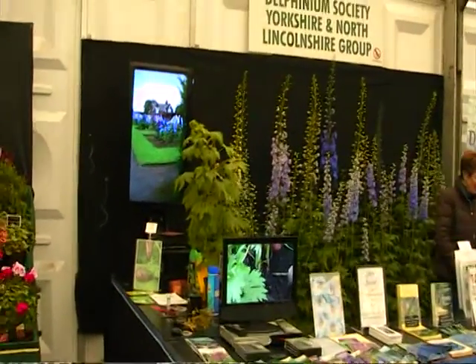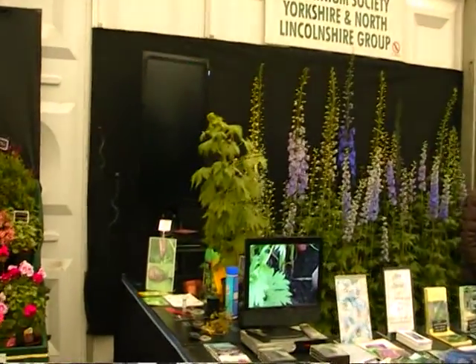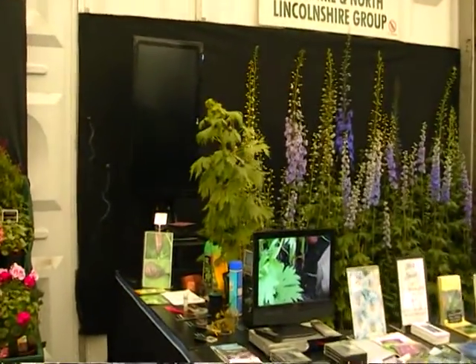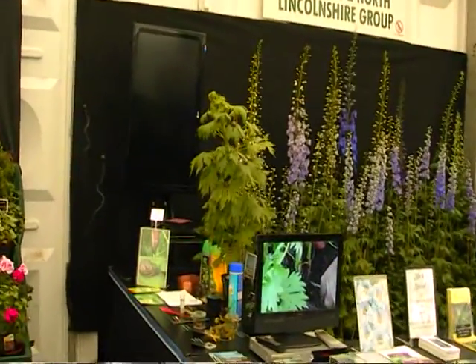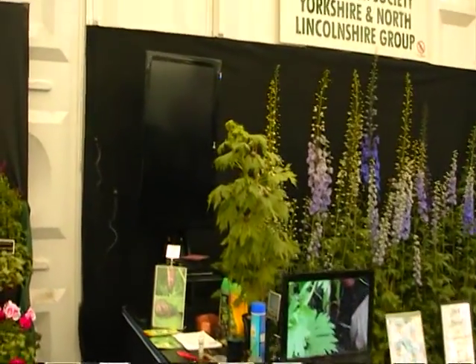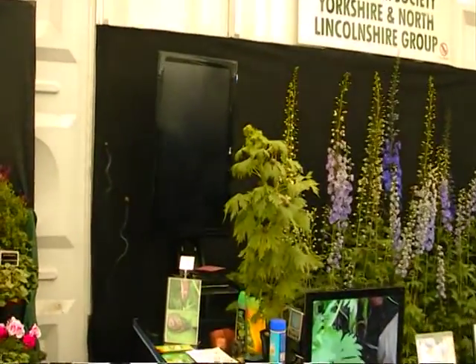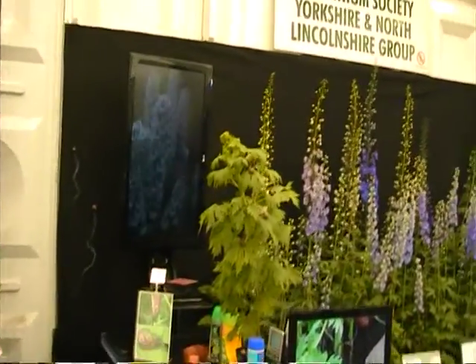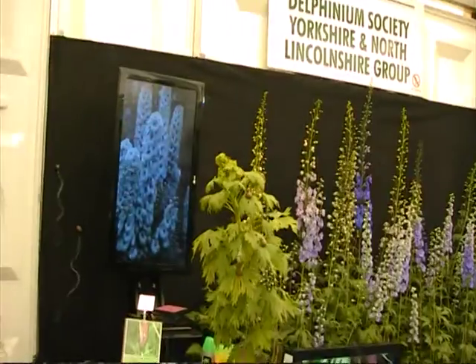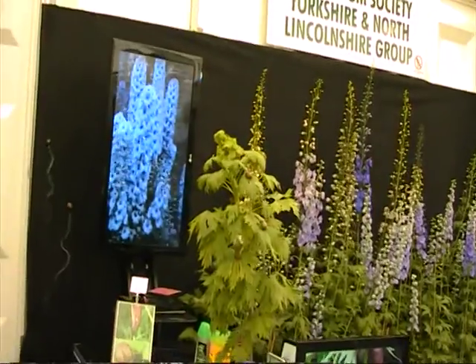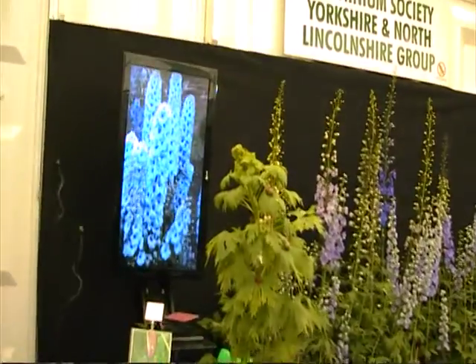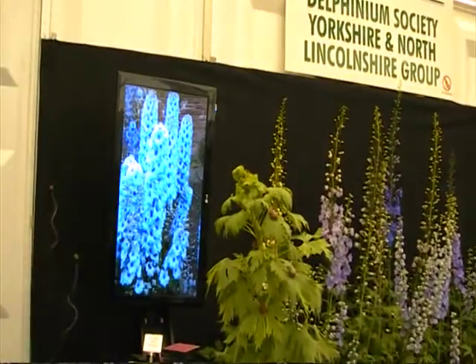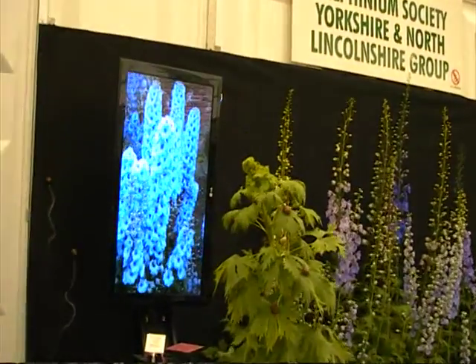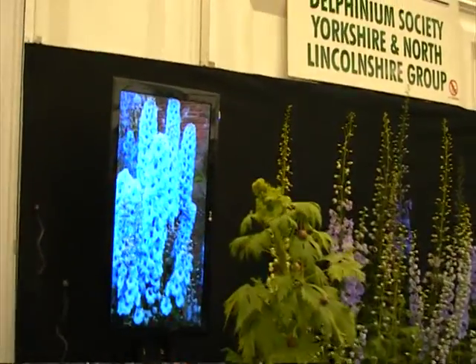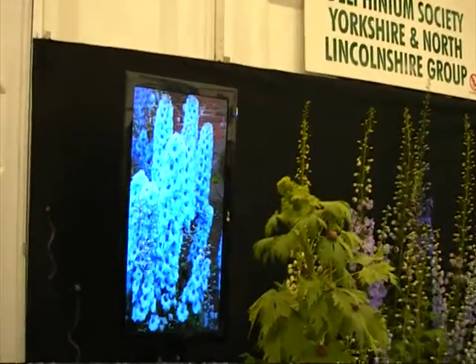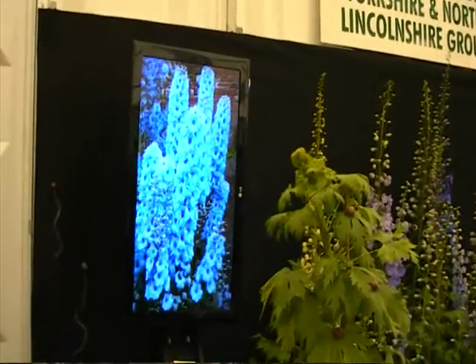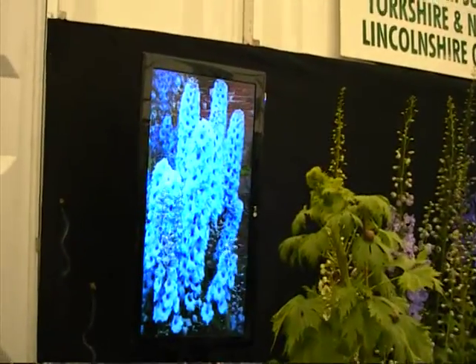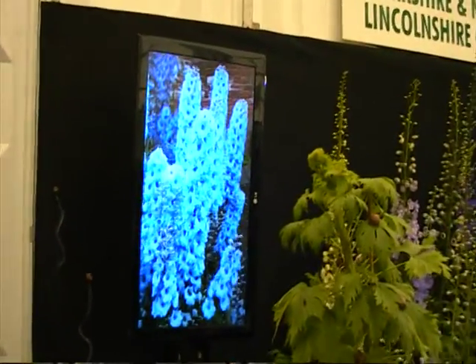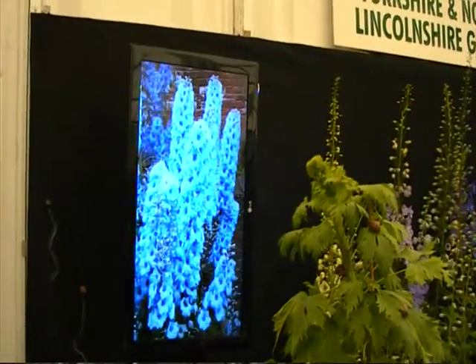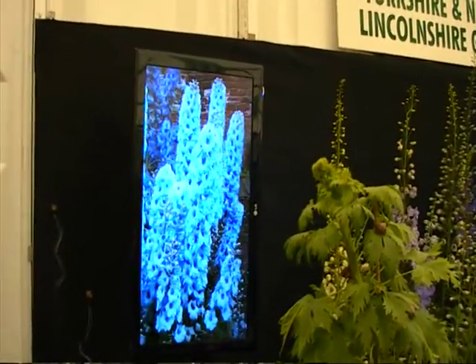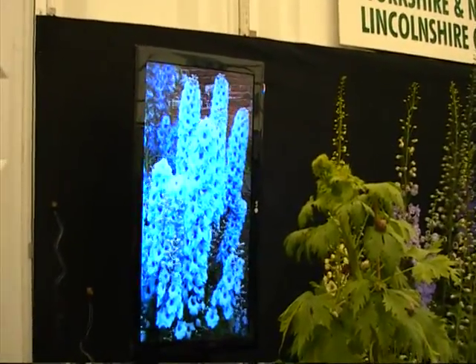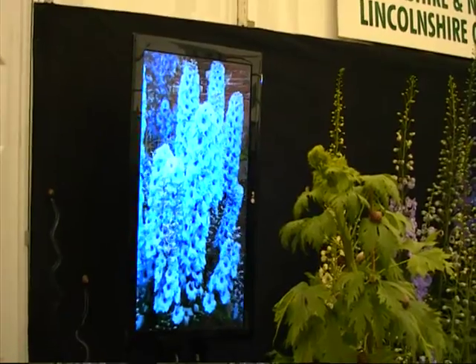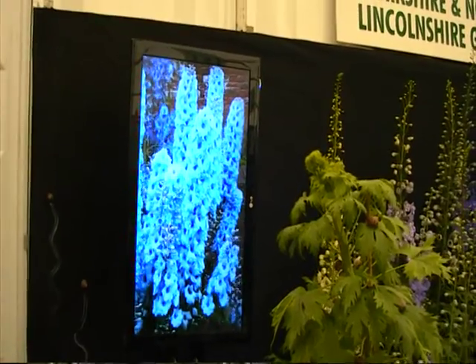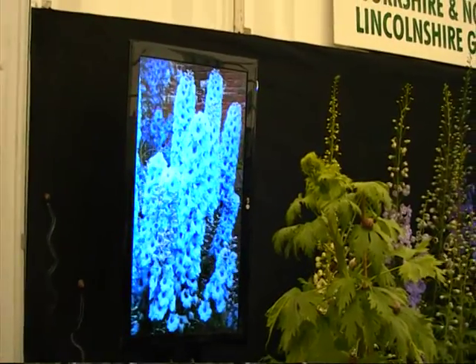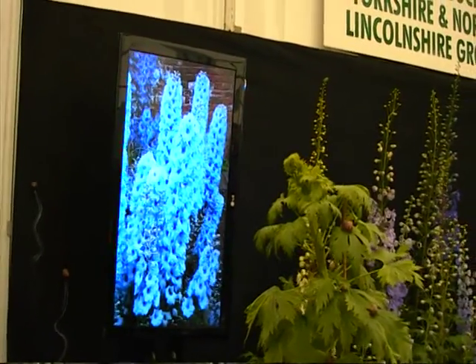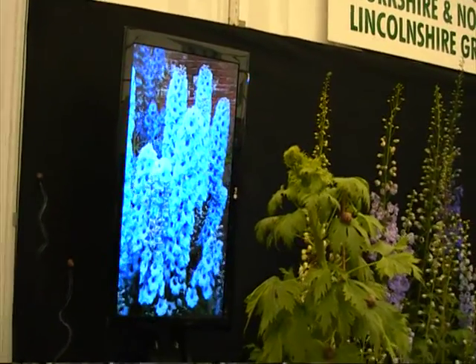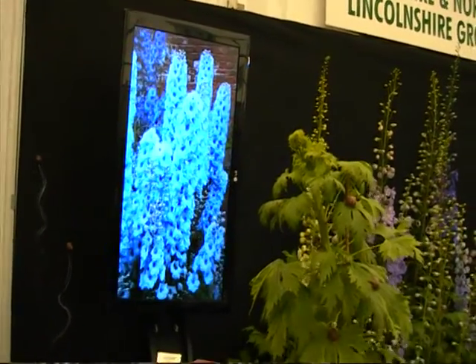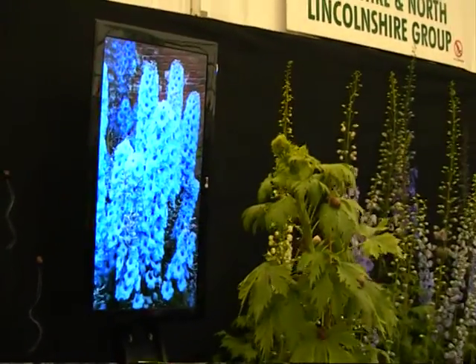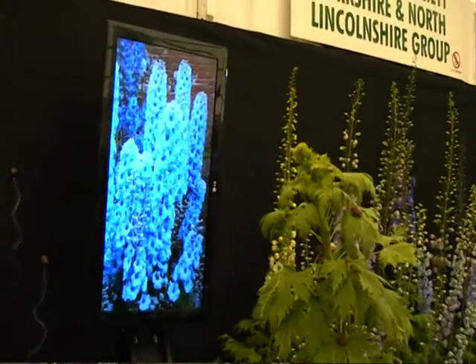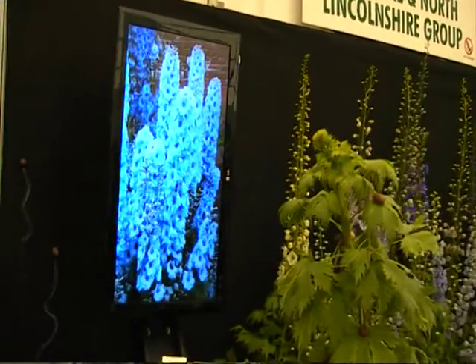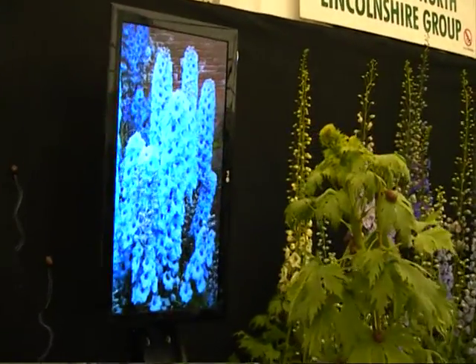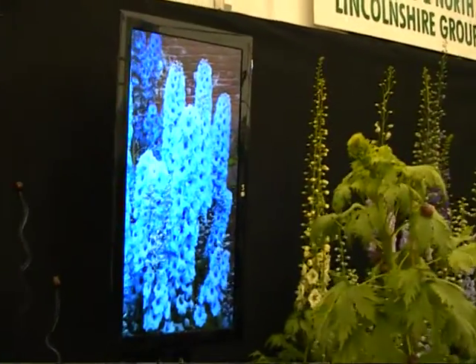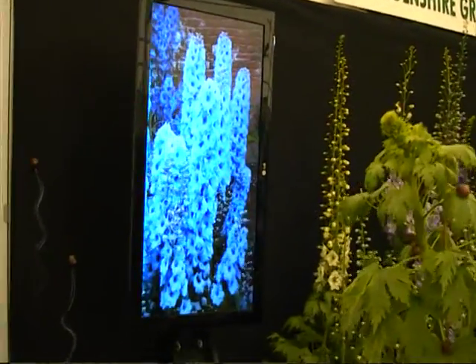Let's have a look through the stand. So we start off with a video slideshow on Delphinium cultivars, shown in a vertical frame, which most people would never have seen before.